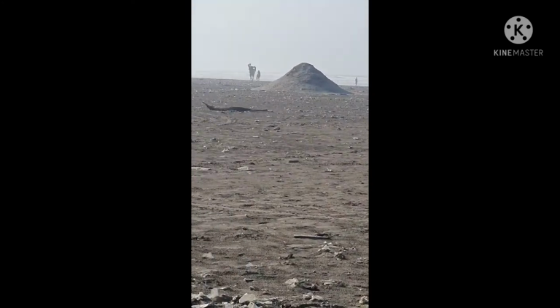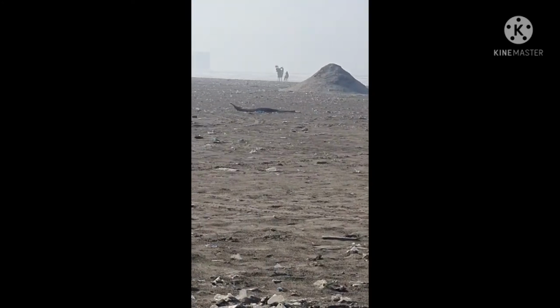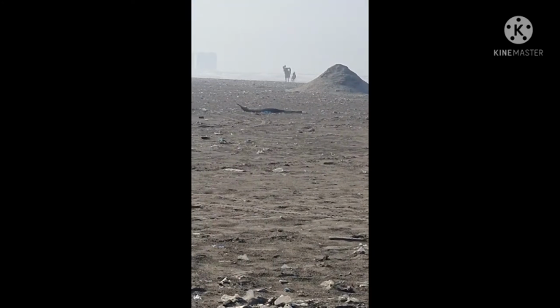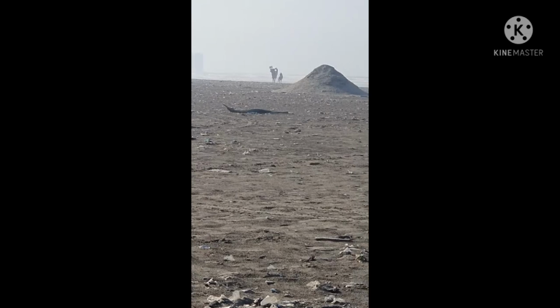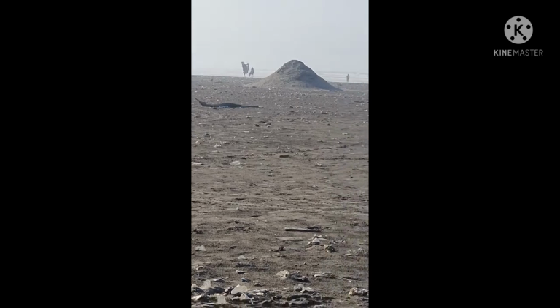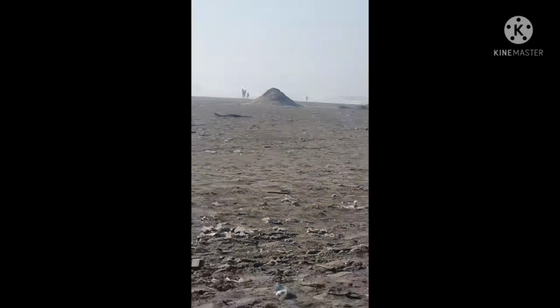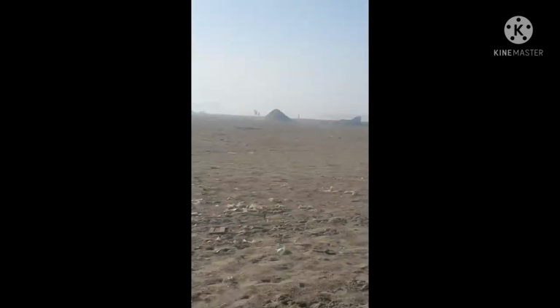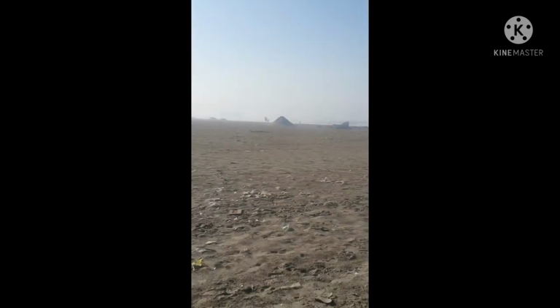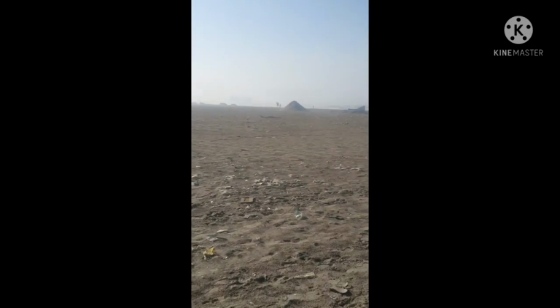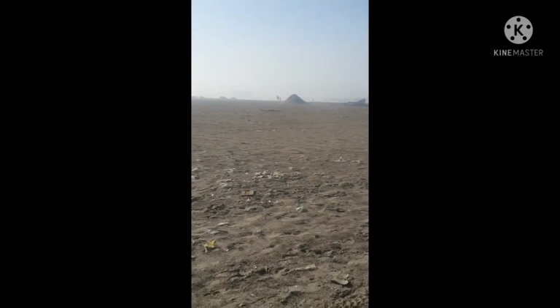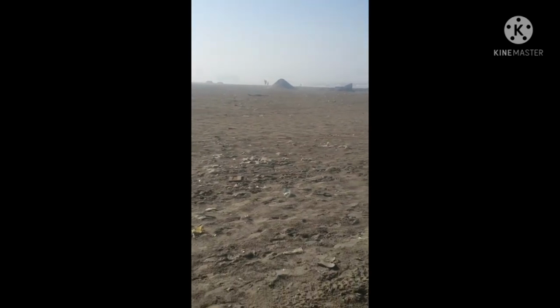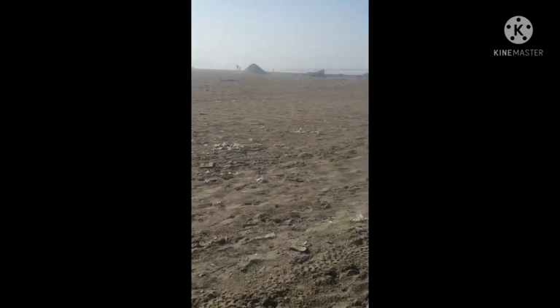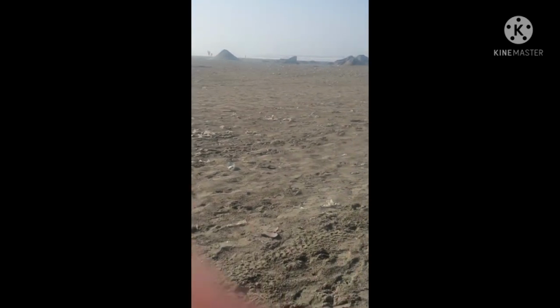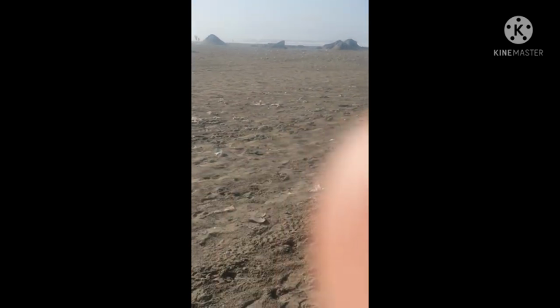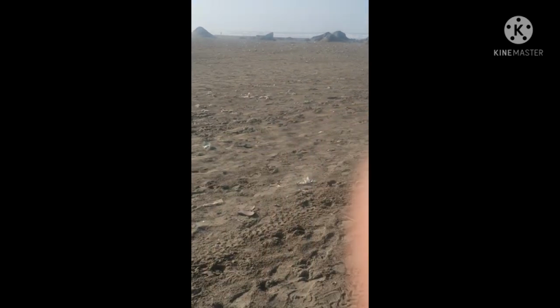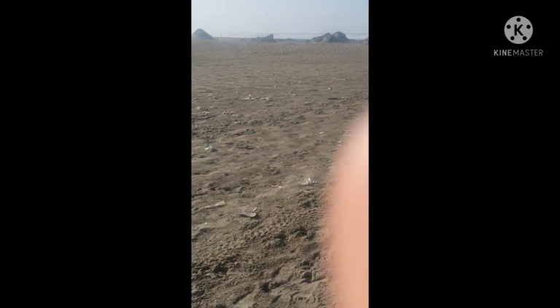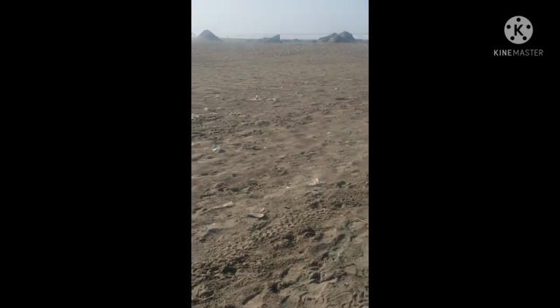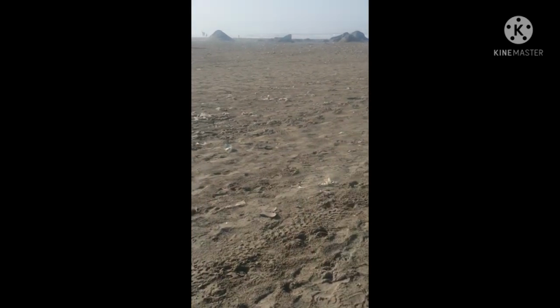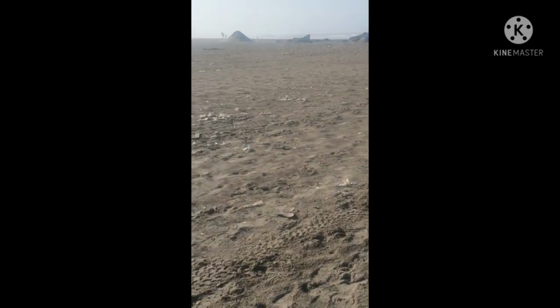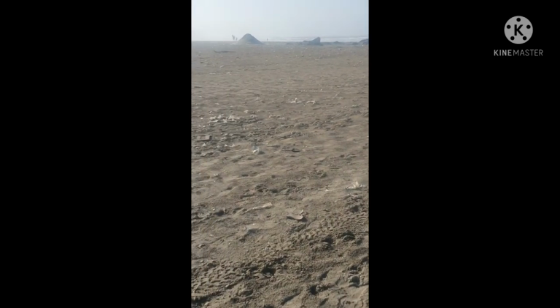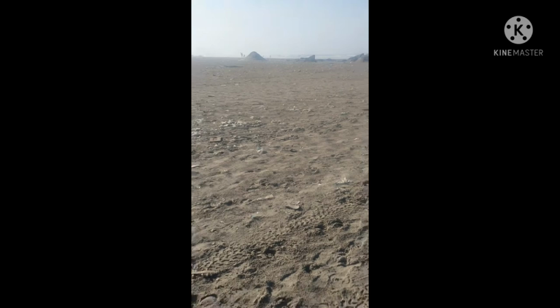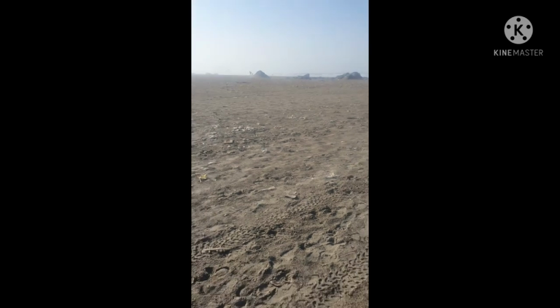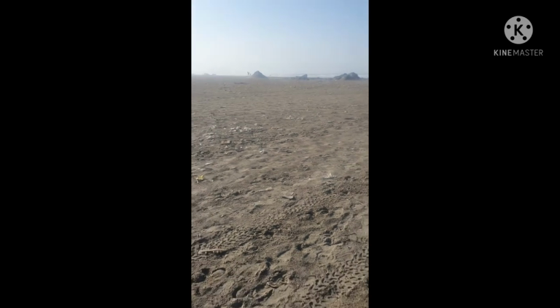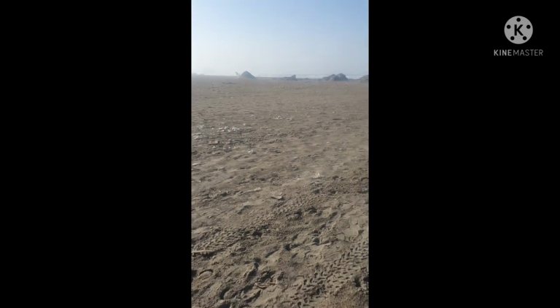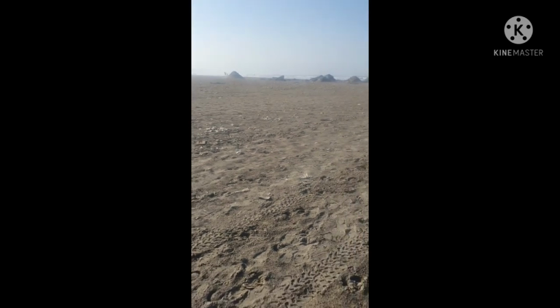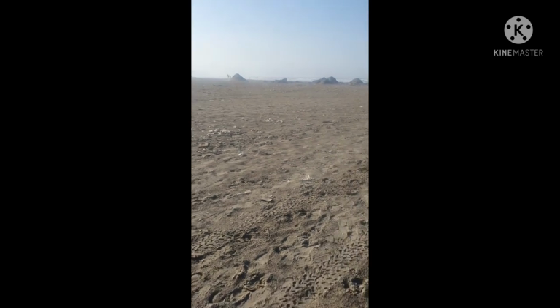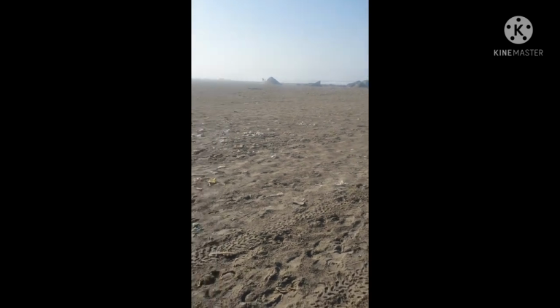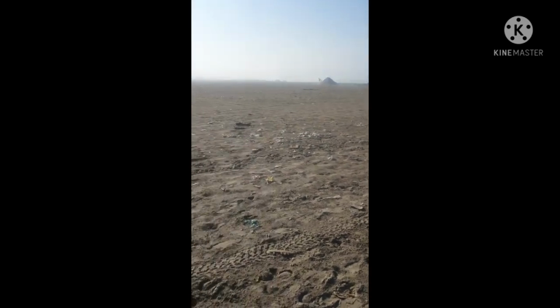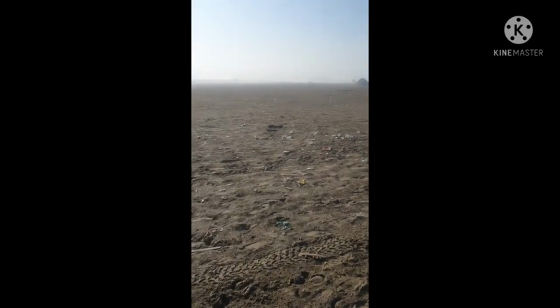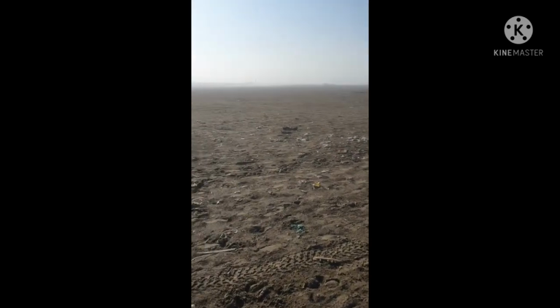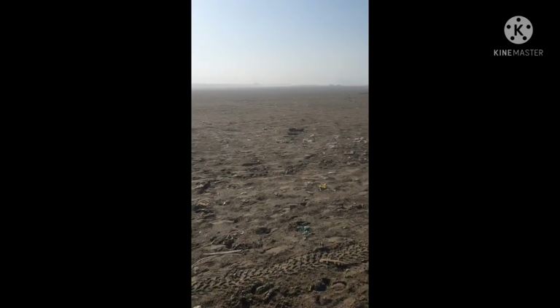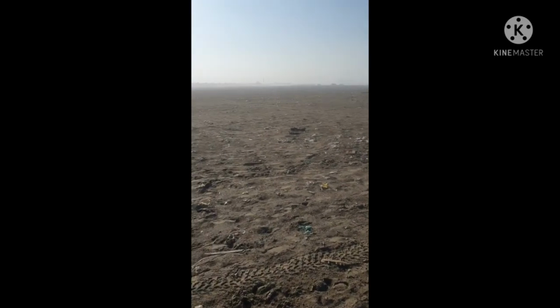Oh, there's a camel! Yeah, this is how it looks right here.